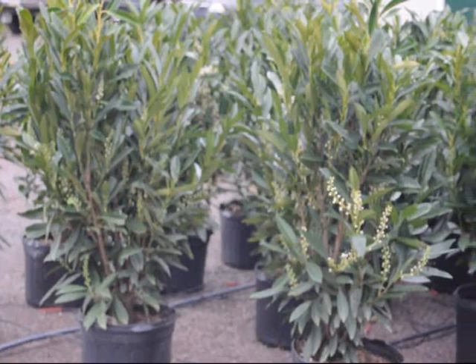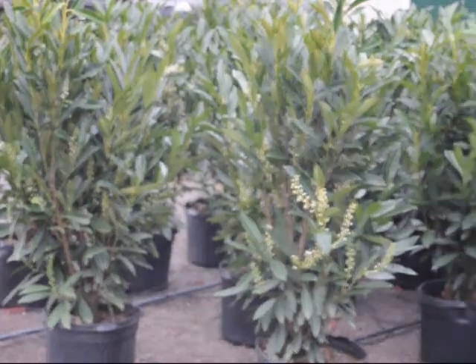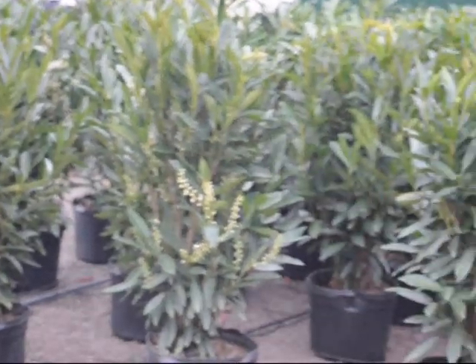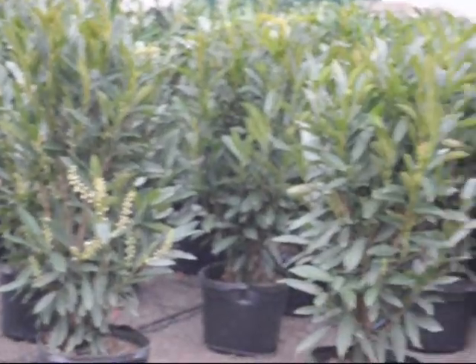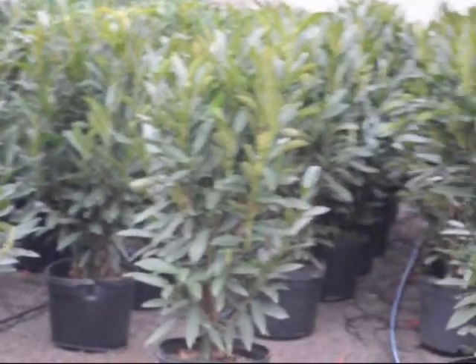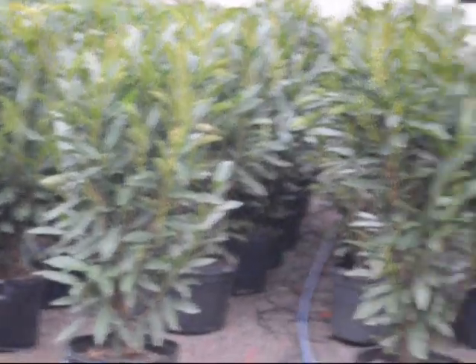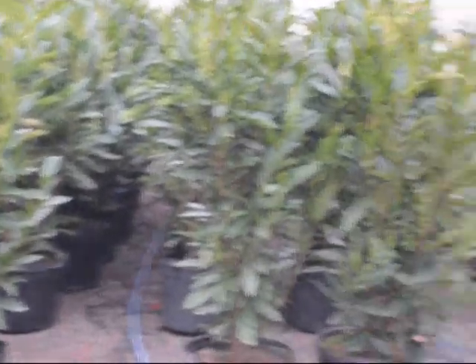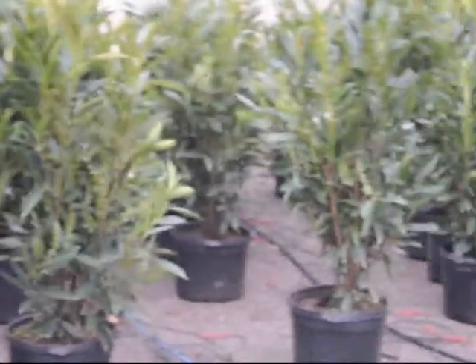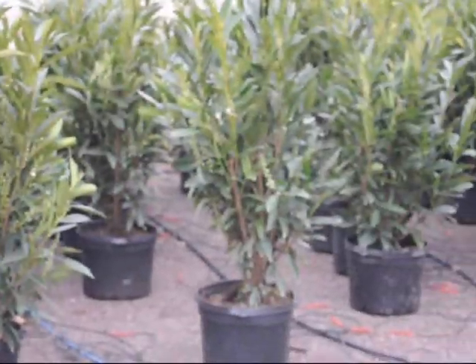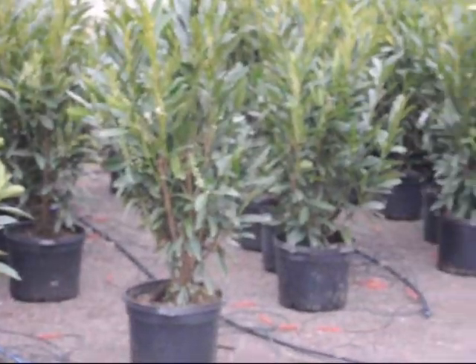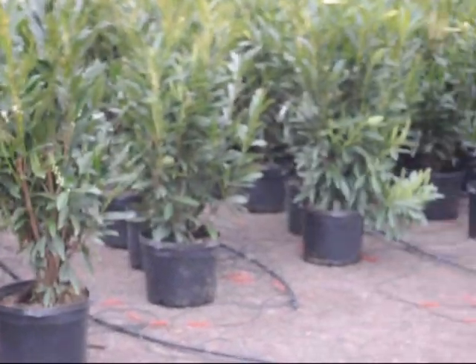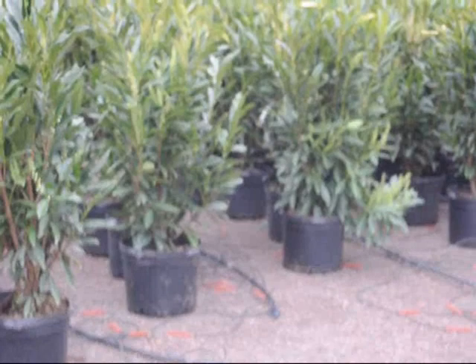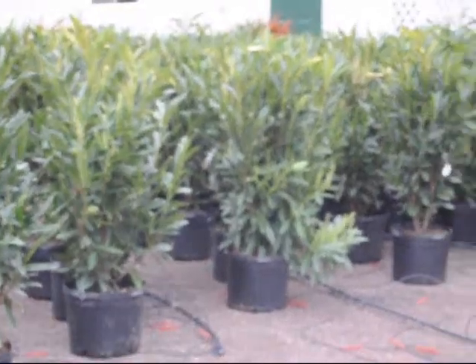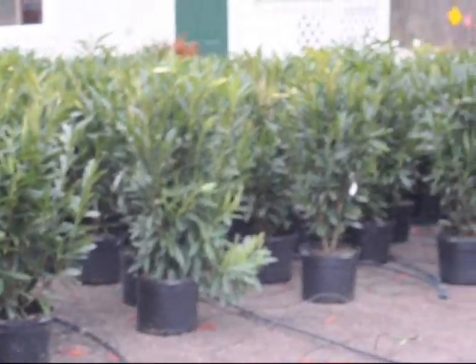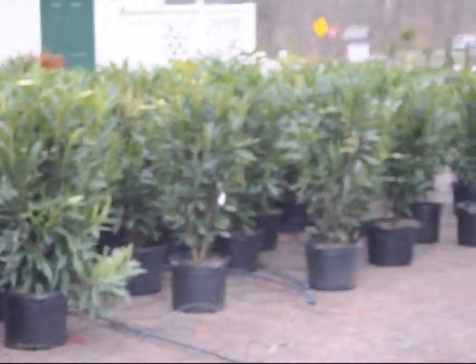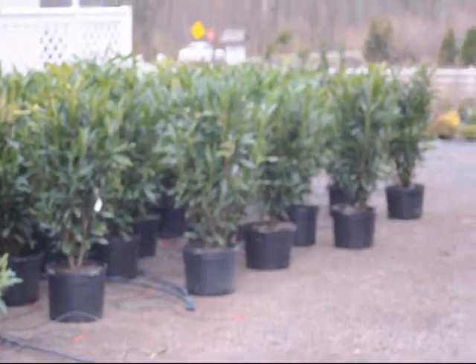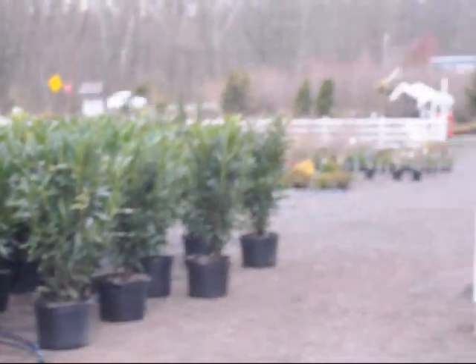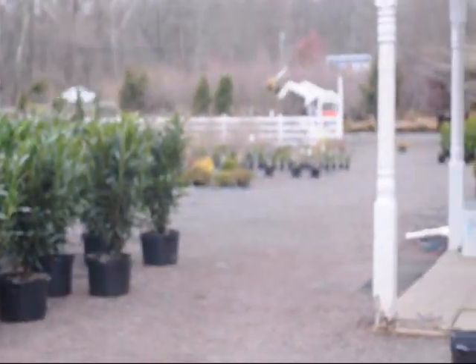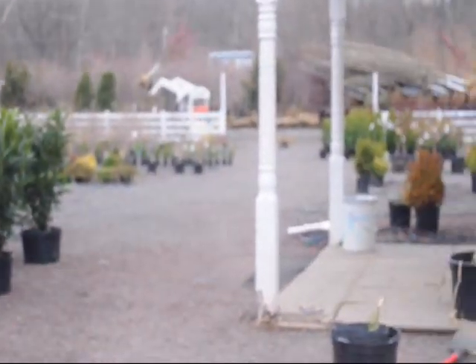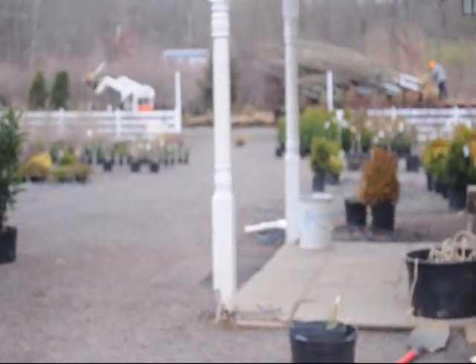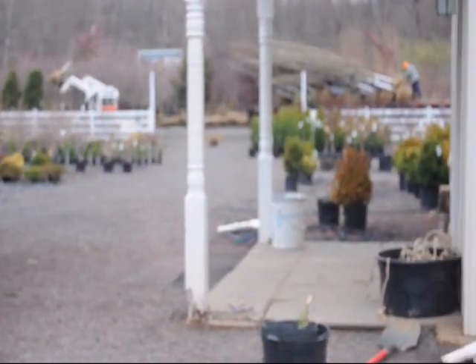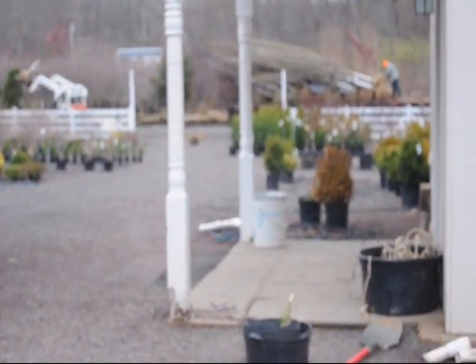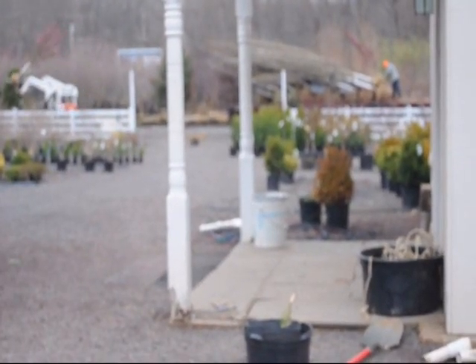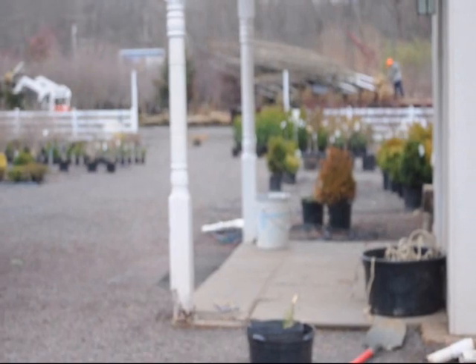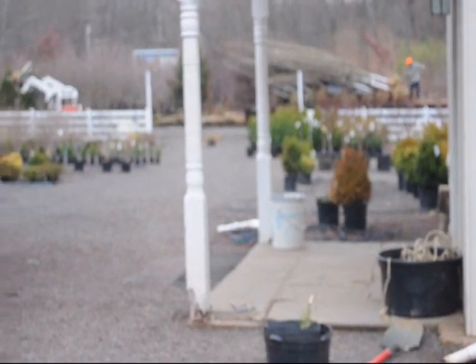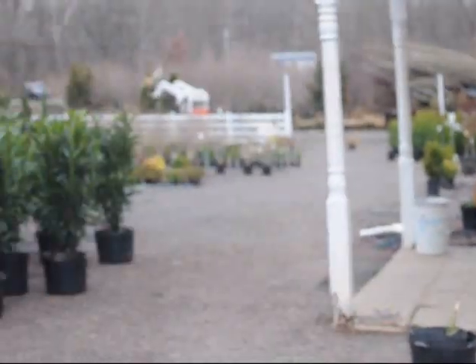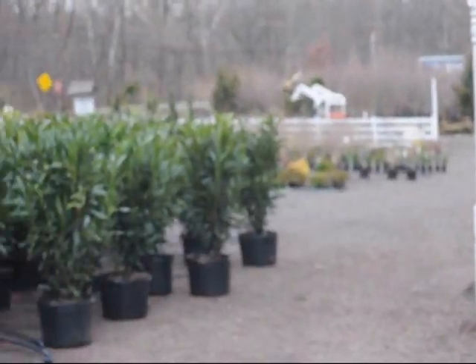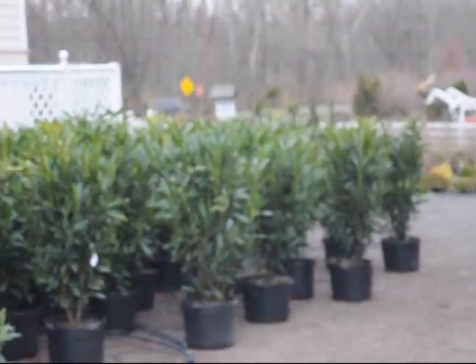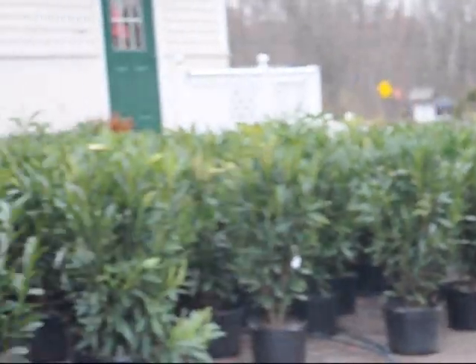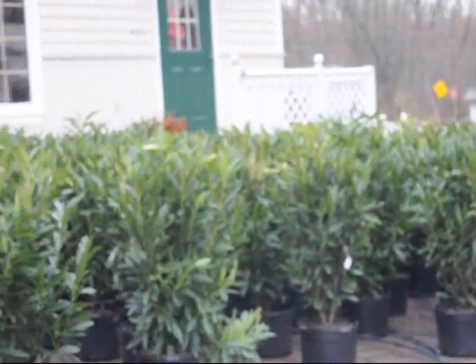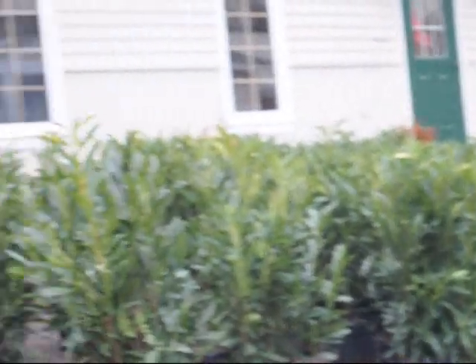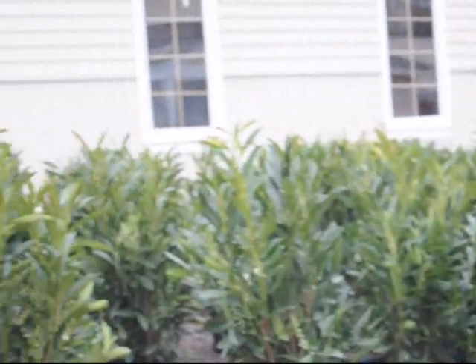These are skip laurels that we have ready for sale here at Highland Hill Farm. We're on Route 313 in Fountainville, and out front you can see a large tractor trailer we're just unloading into the yard — ready to go from the trees we grow in our fields.